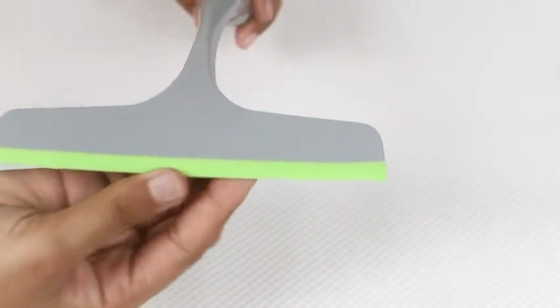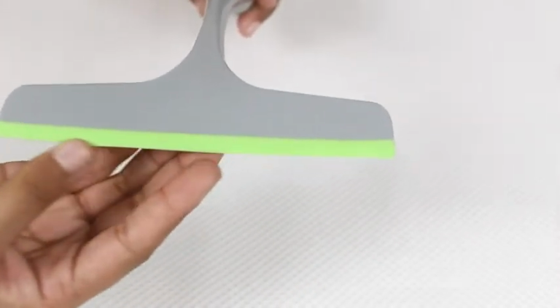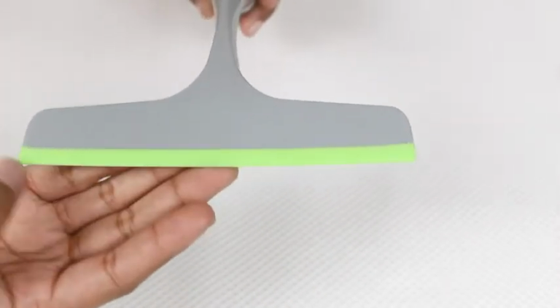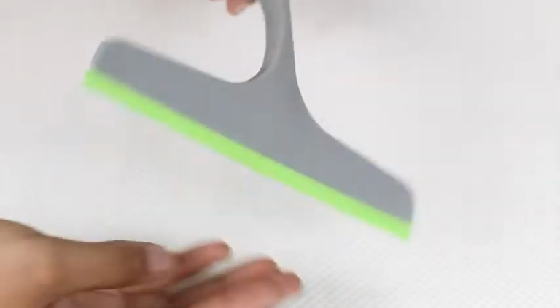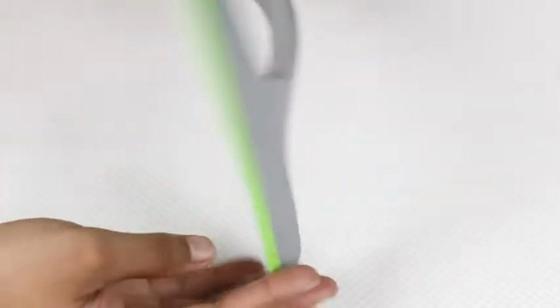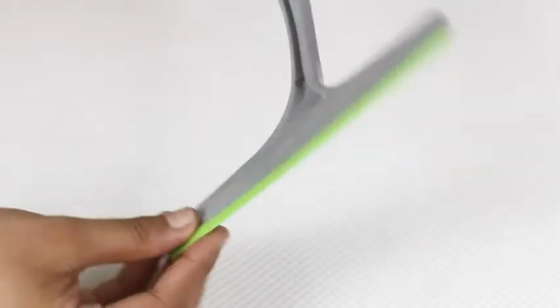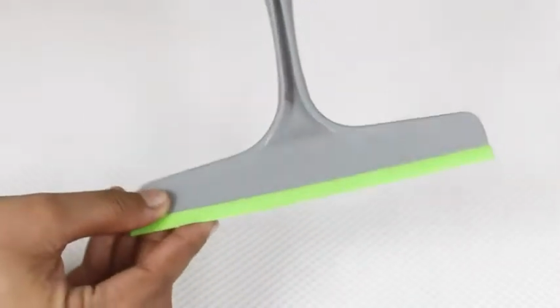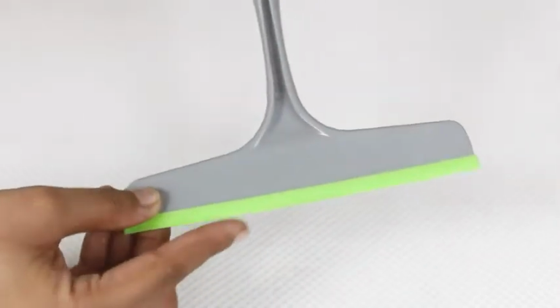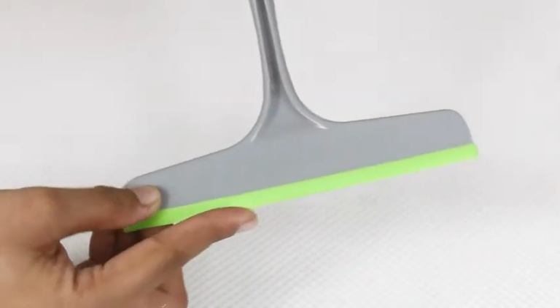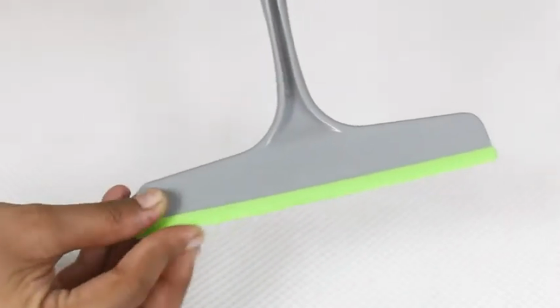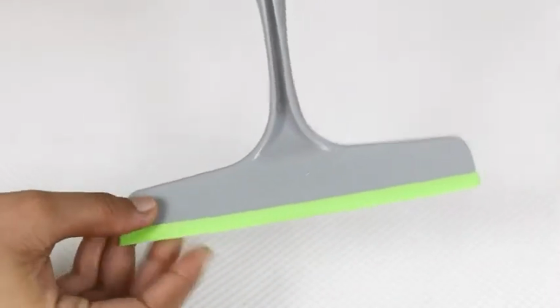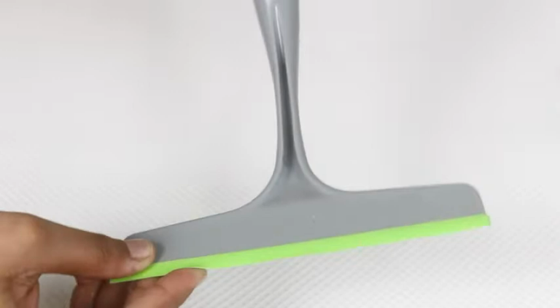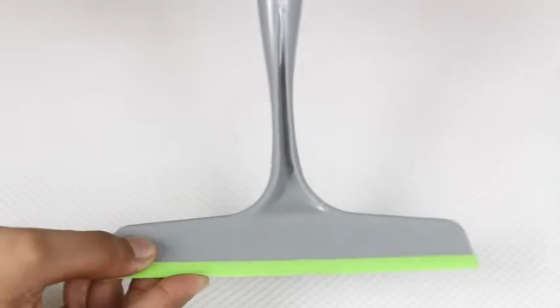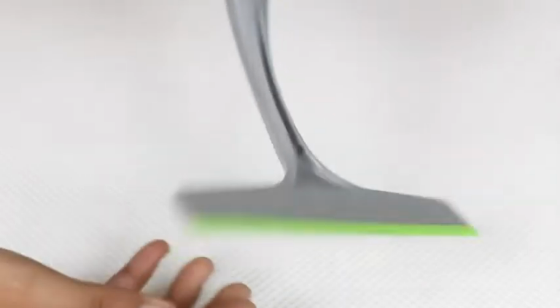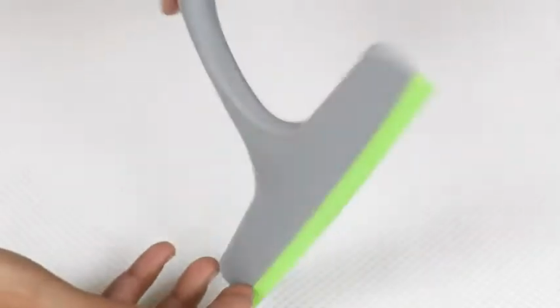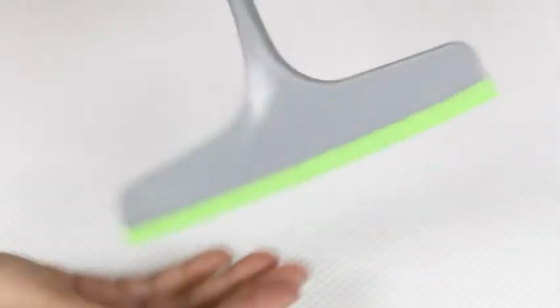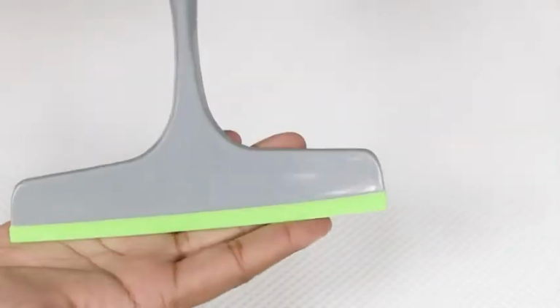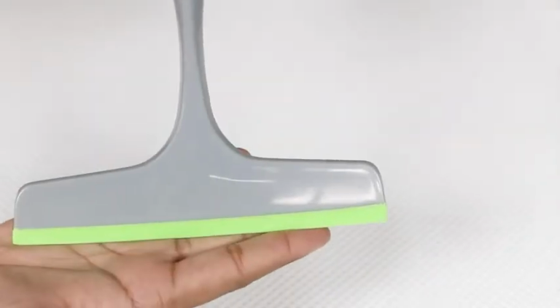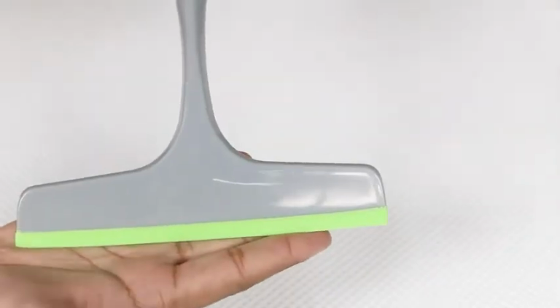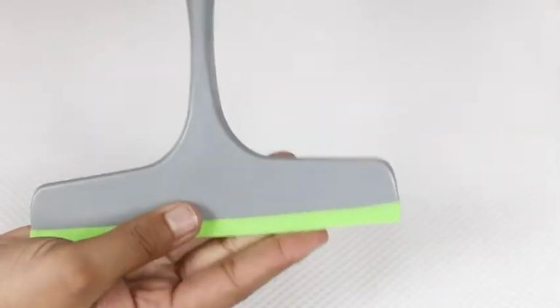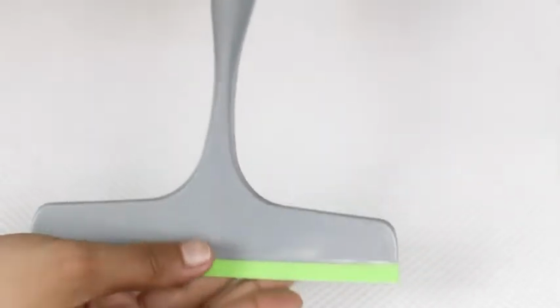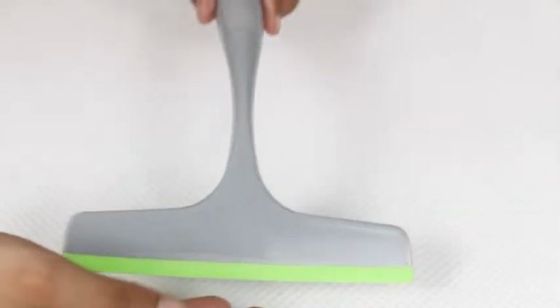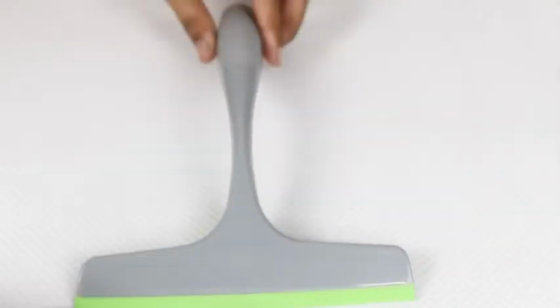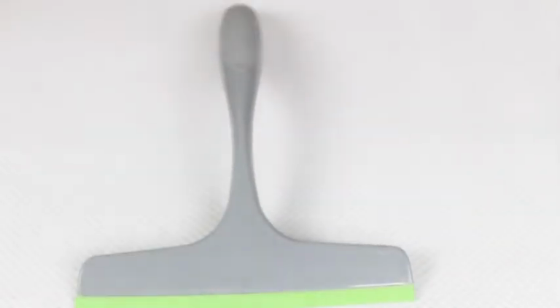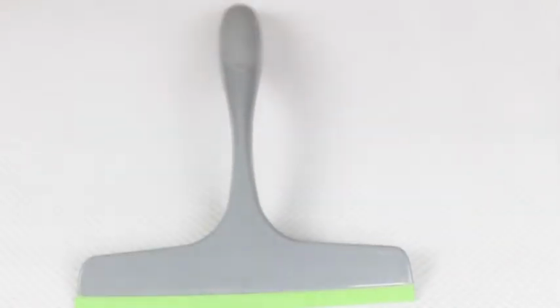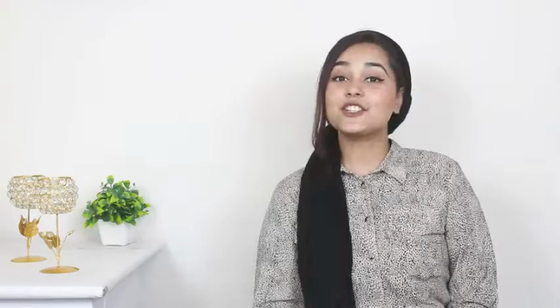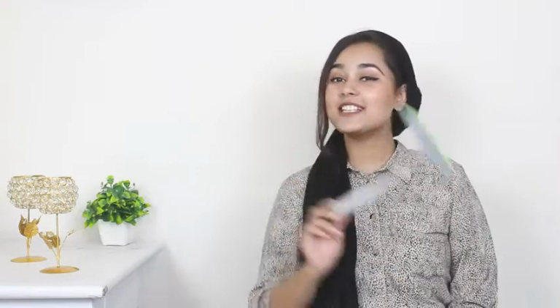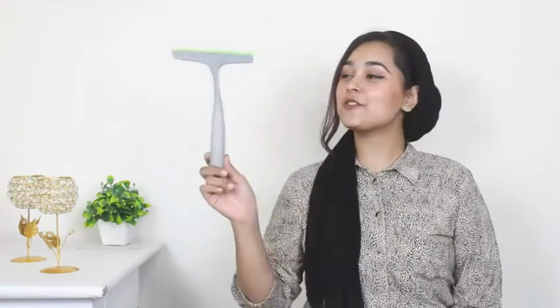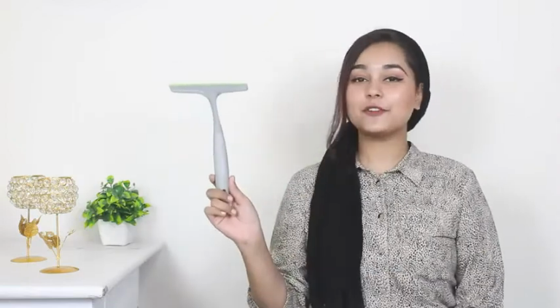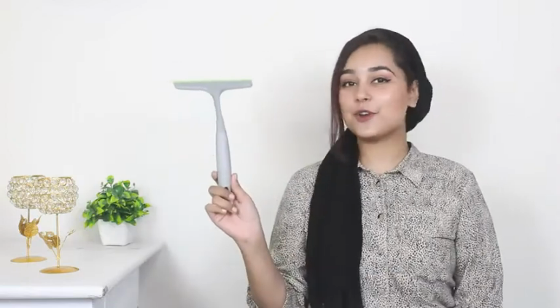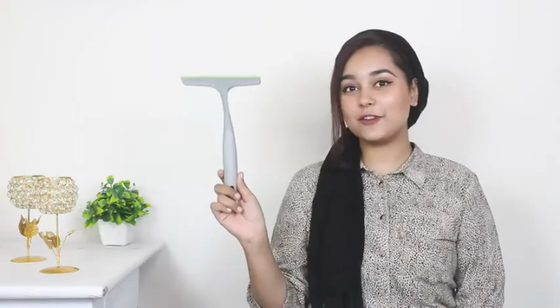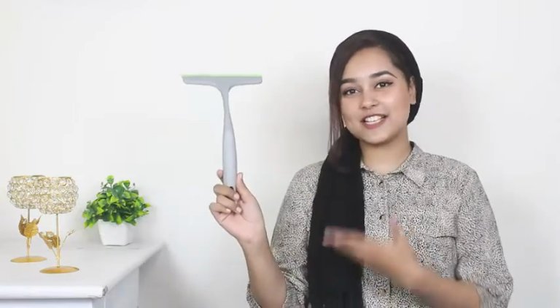You can use this wiper on multiple surfaces, from kitchen counters and dining tables to car windows. It is very effective for single swipe cleaning. Try this kitchen wiper from Scotch-Brite for yourself.